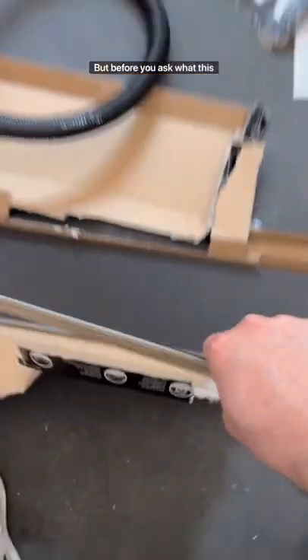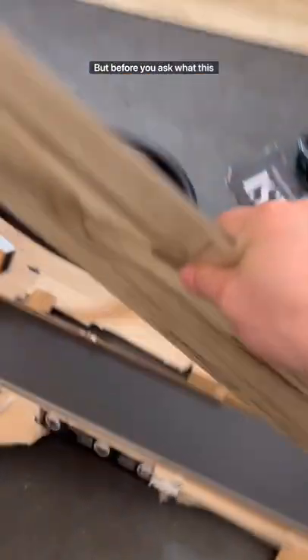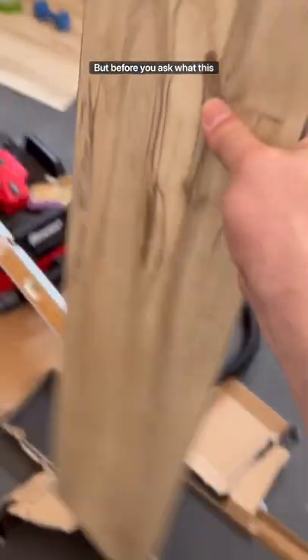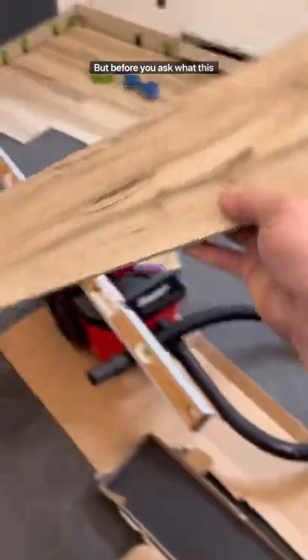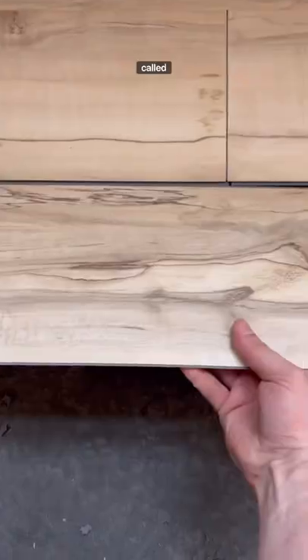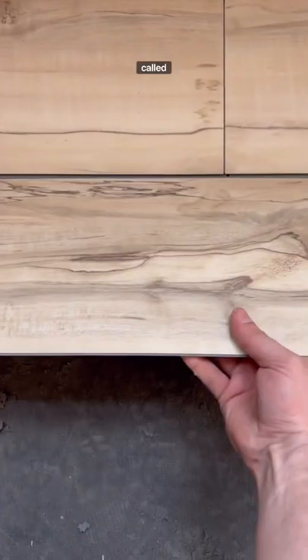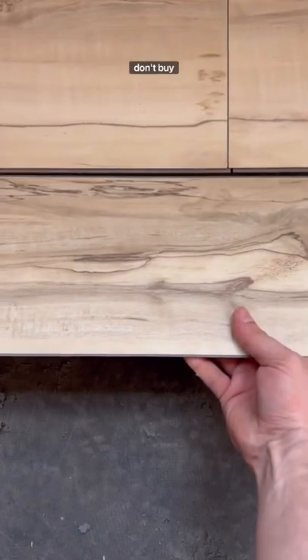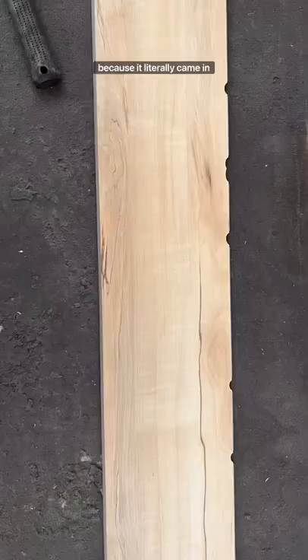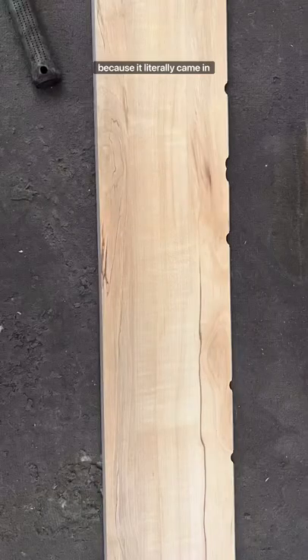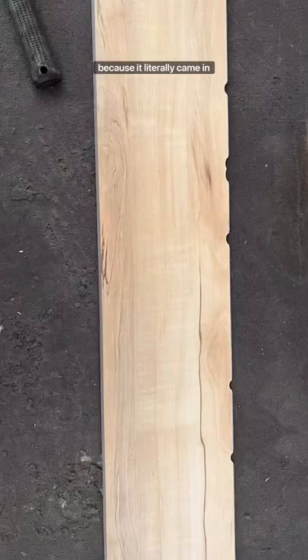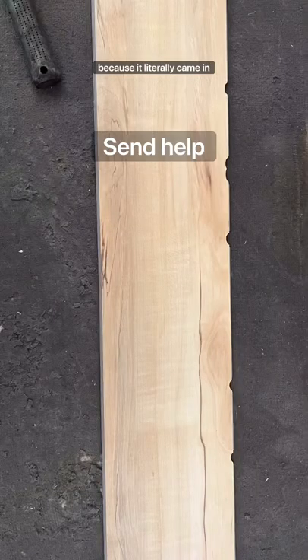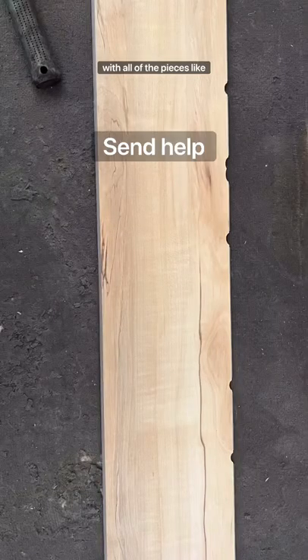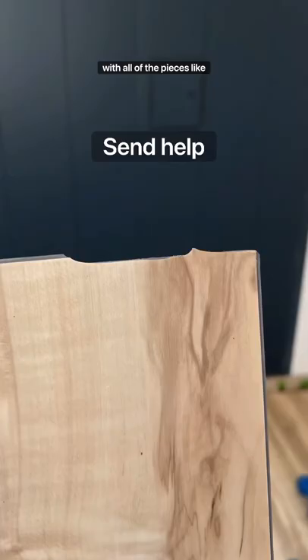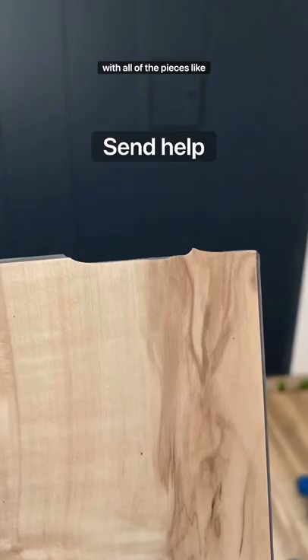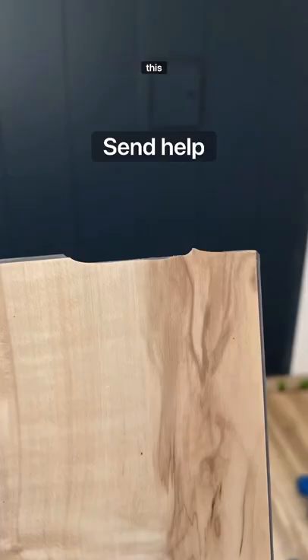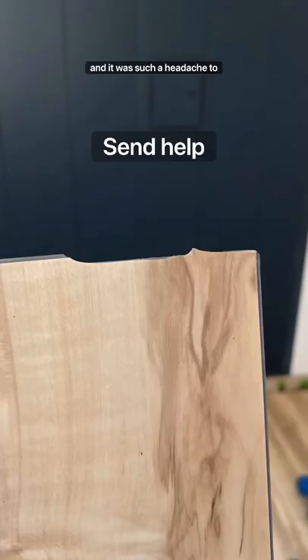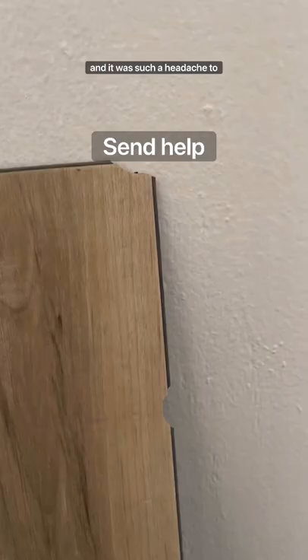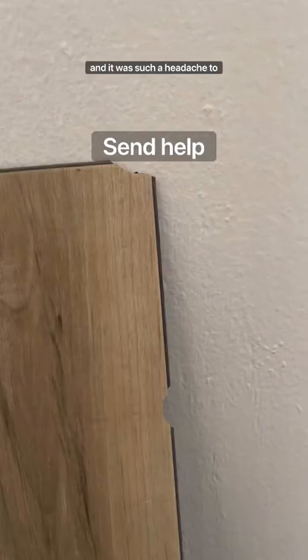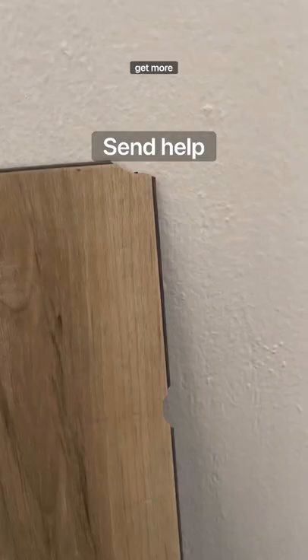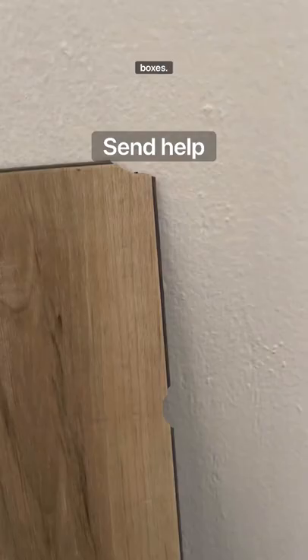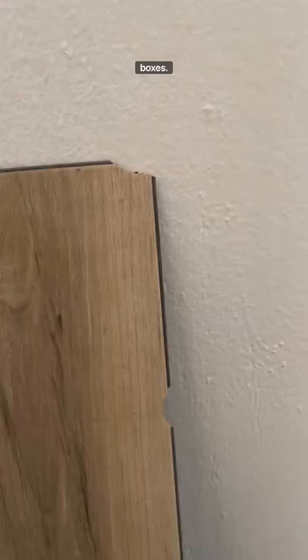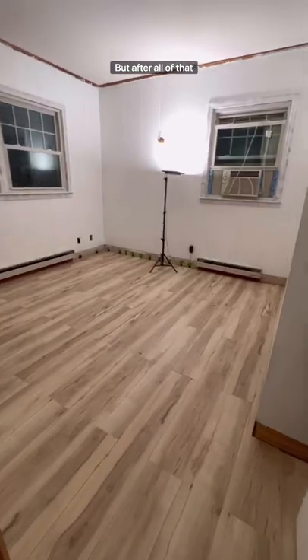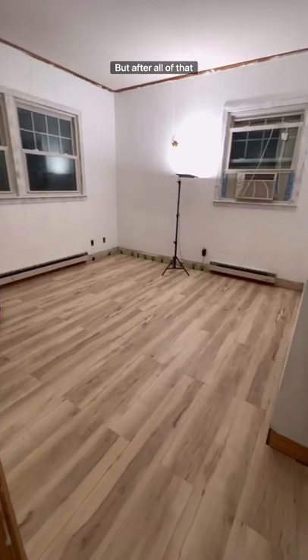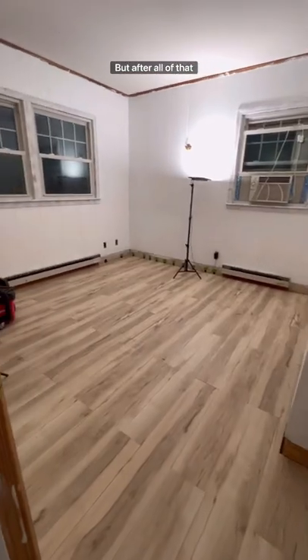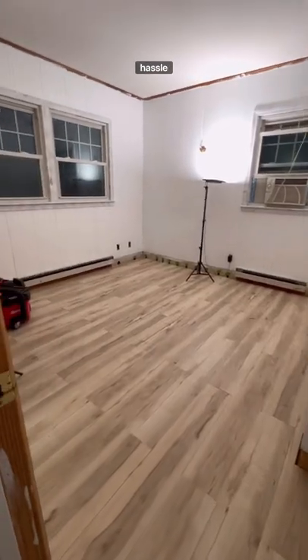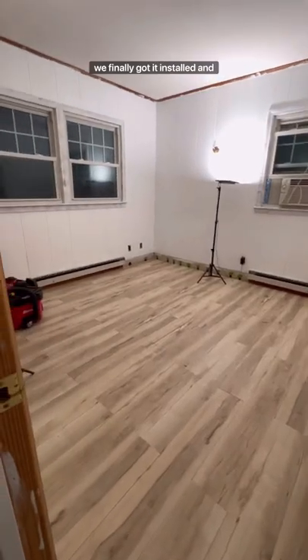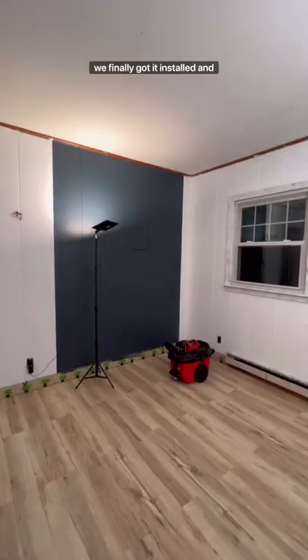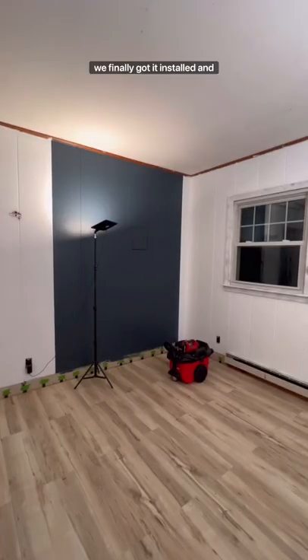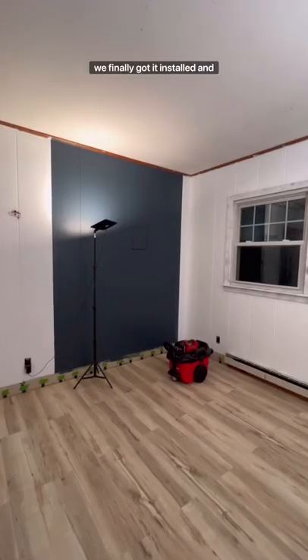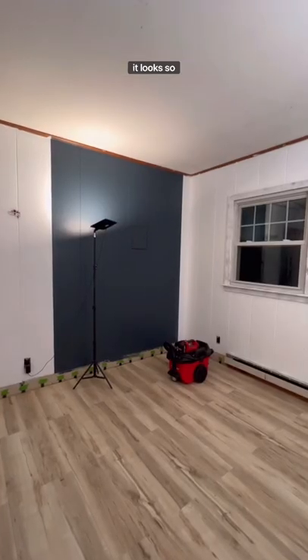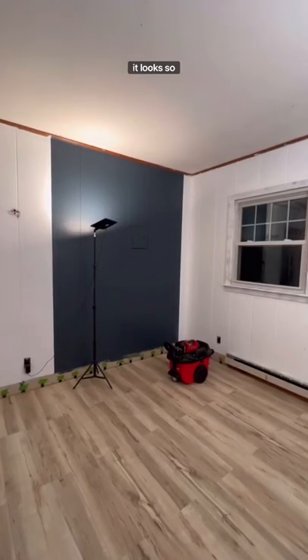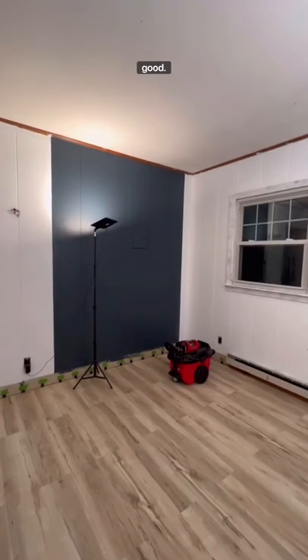But before you ask what this one's called, don't buy it — because it literally came in with all of the pieces damaged, and it was such a headache to get more boxes. But after all of that hassle, we finally got it installed and it looks so good.